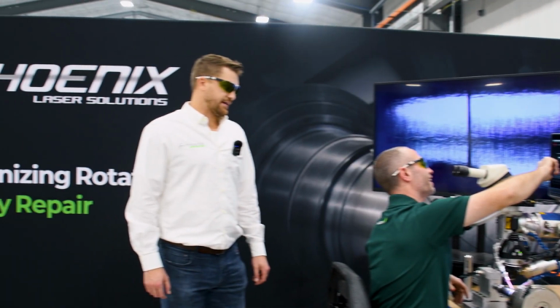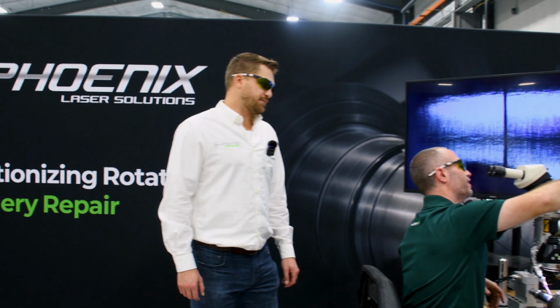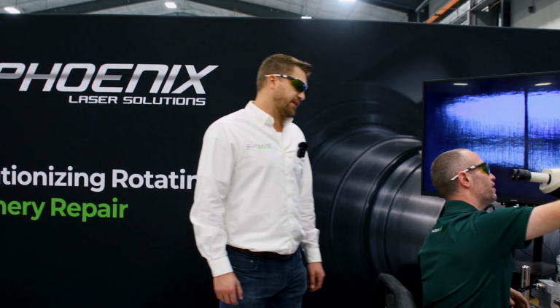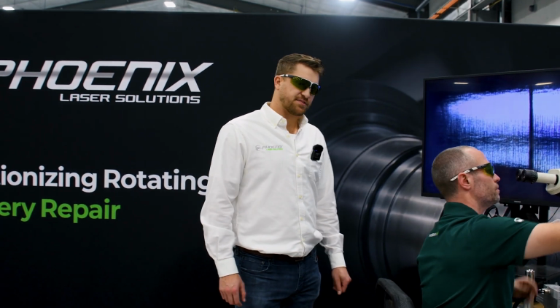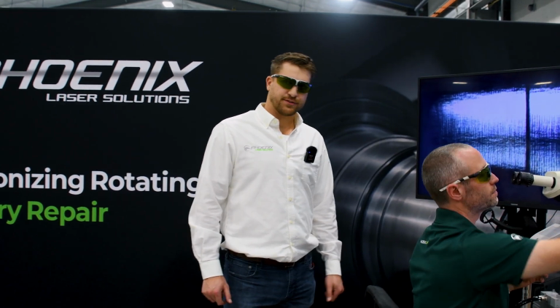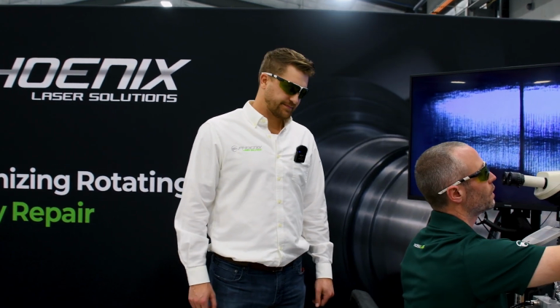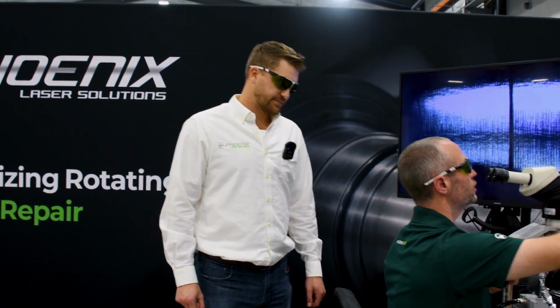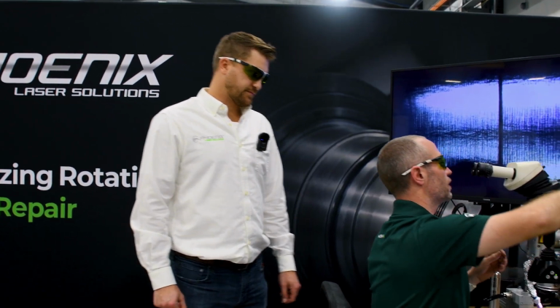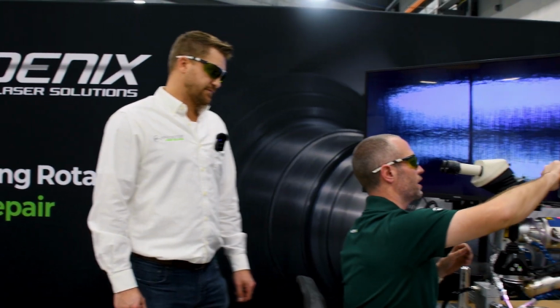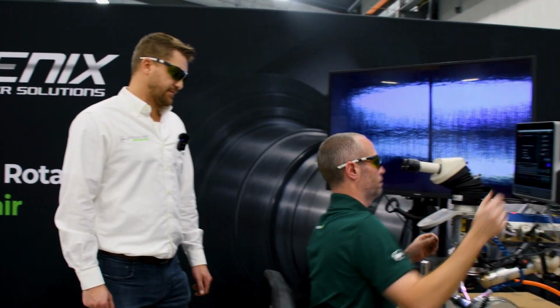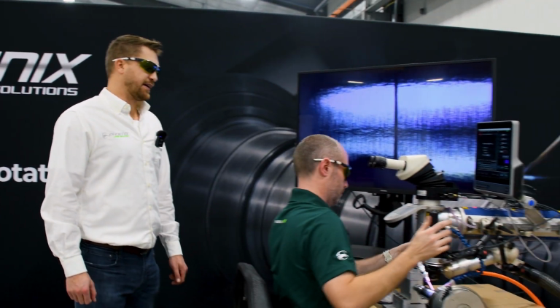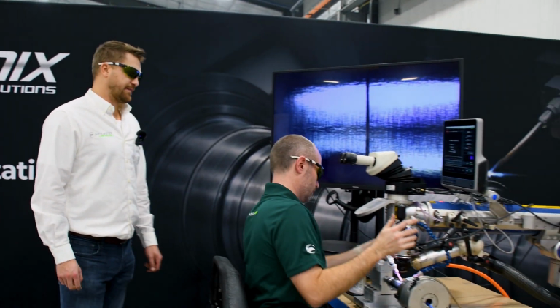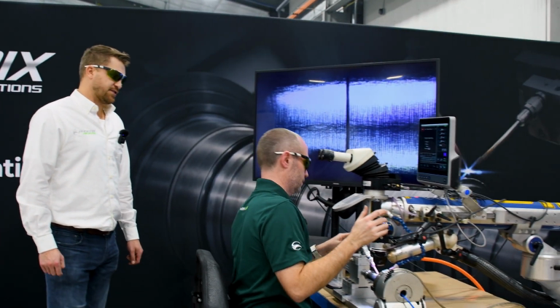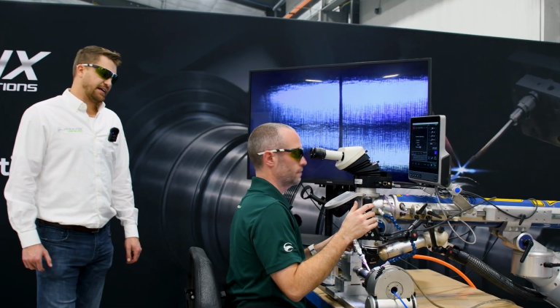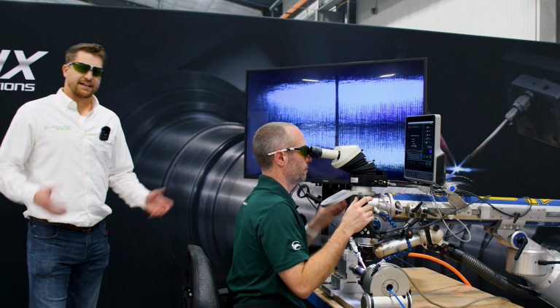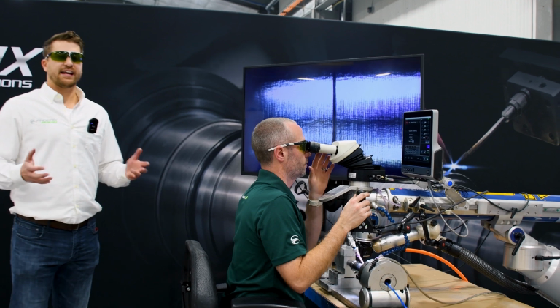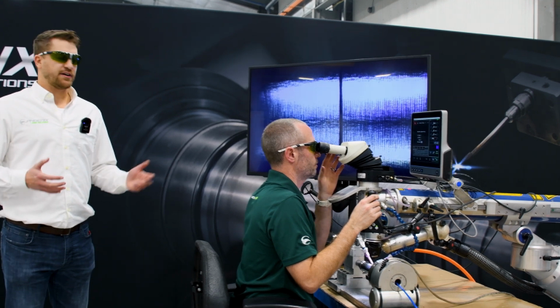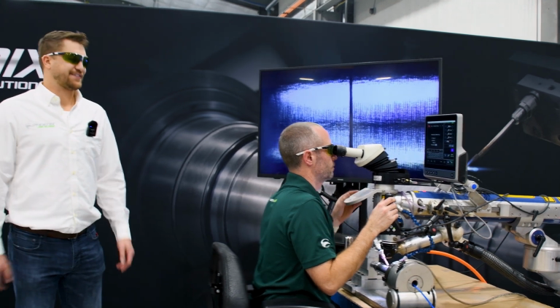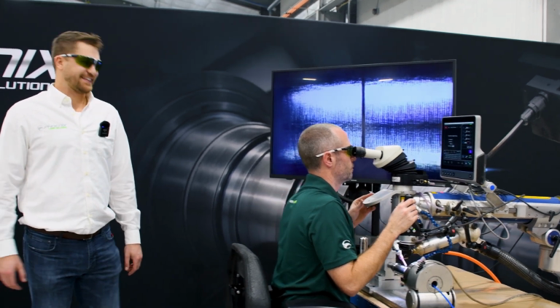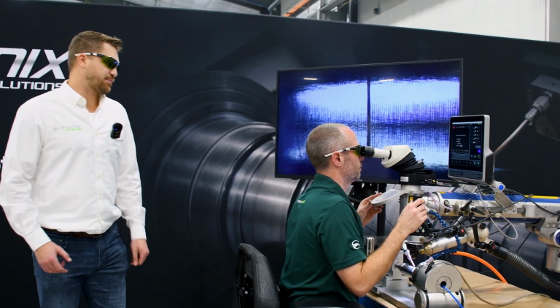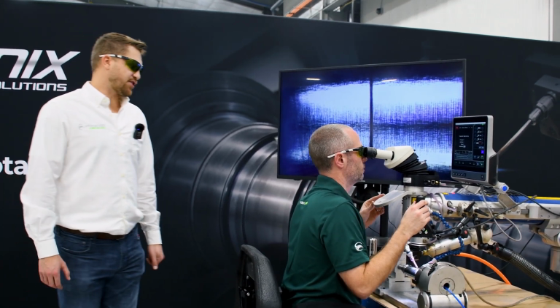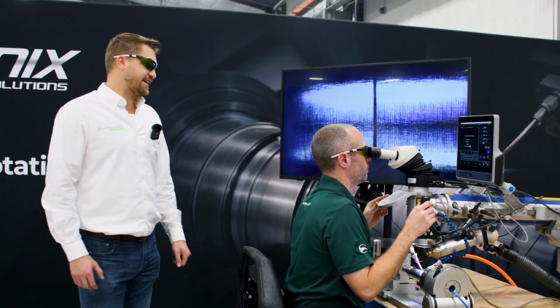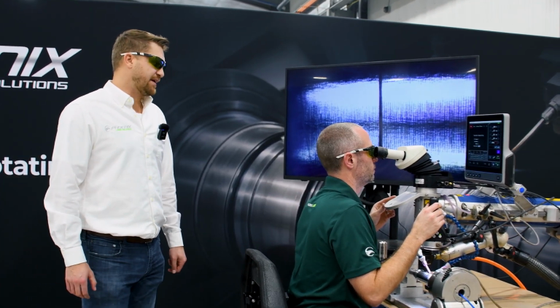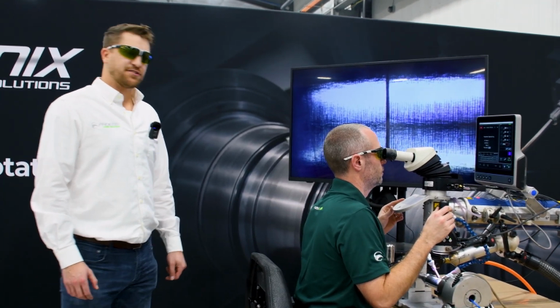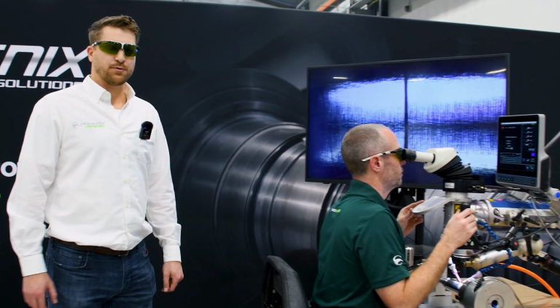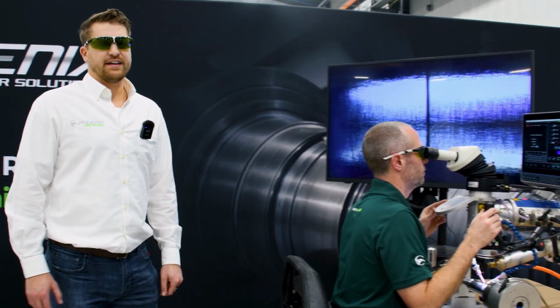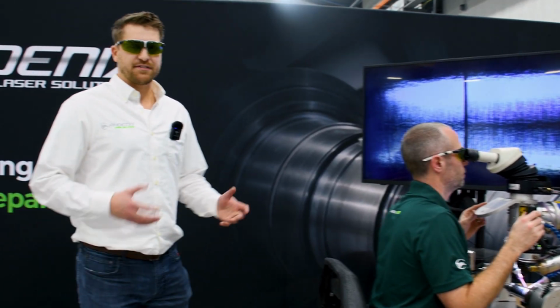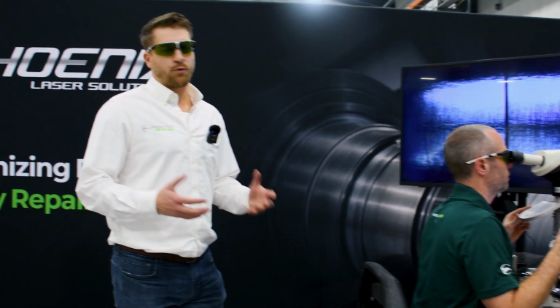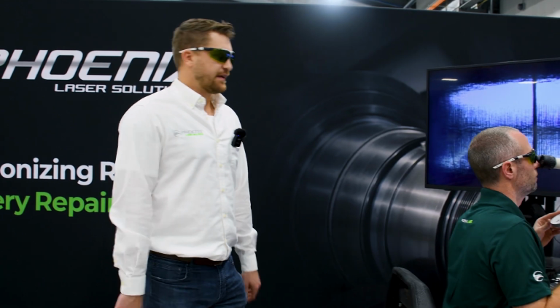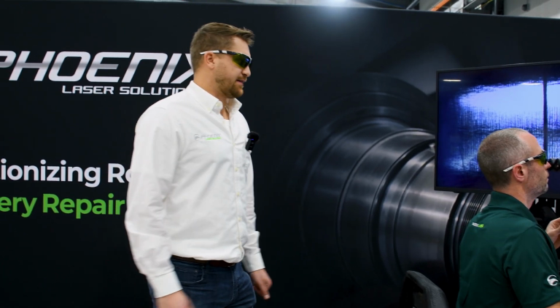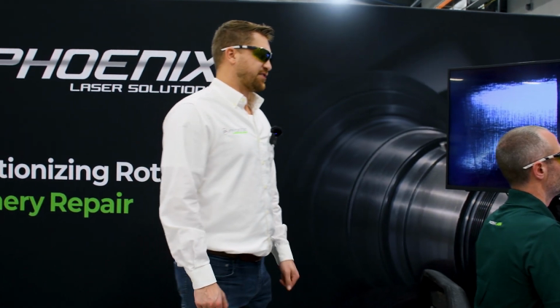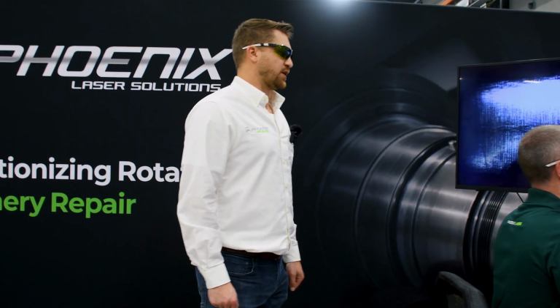And what's the material of this suppressor? These ones are titanium. A lot of suppressors are titanium. We also deal with some 17-4 suppressors as well.